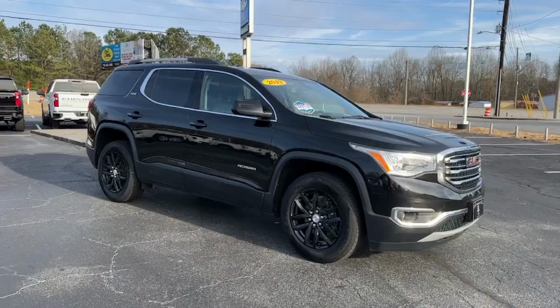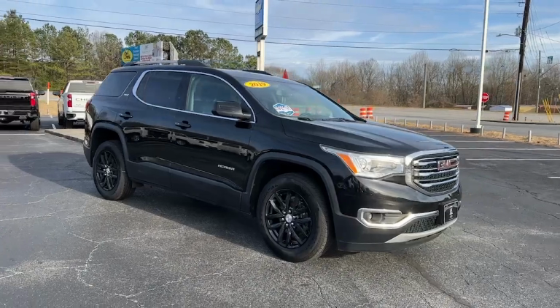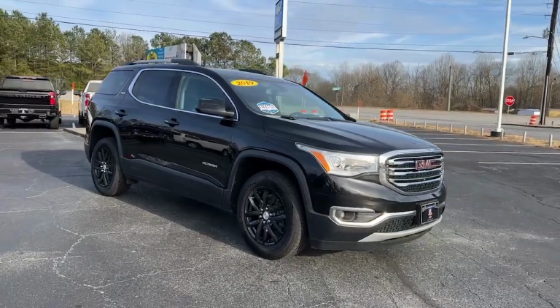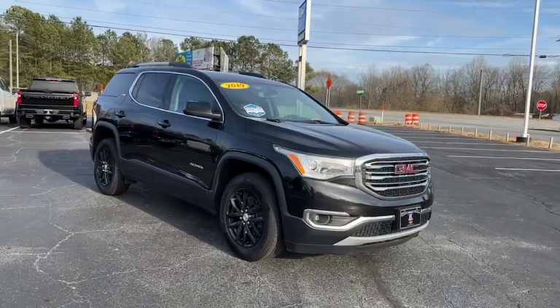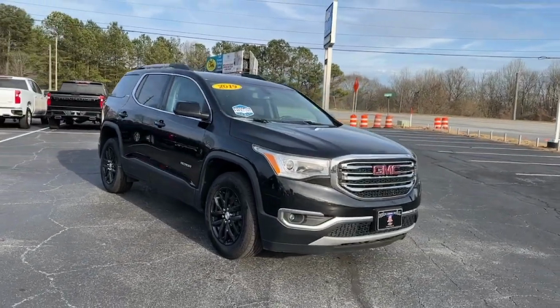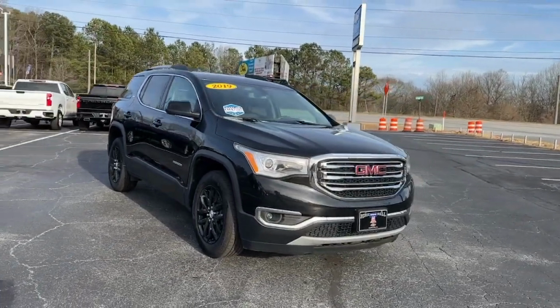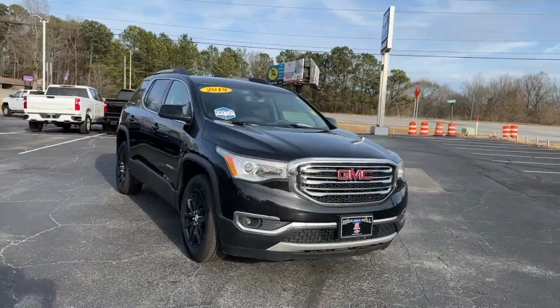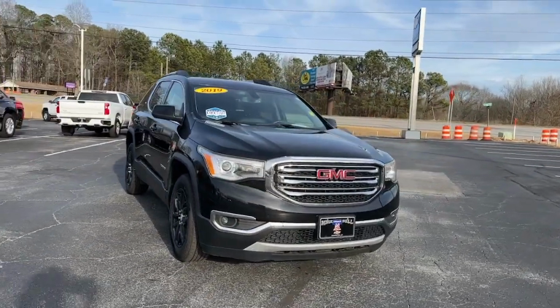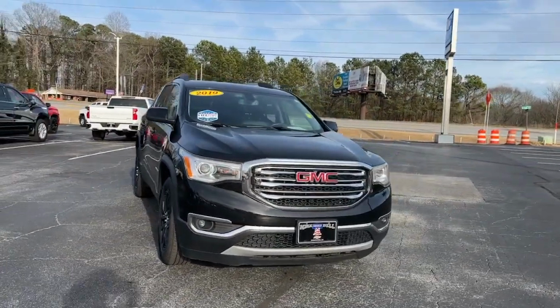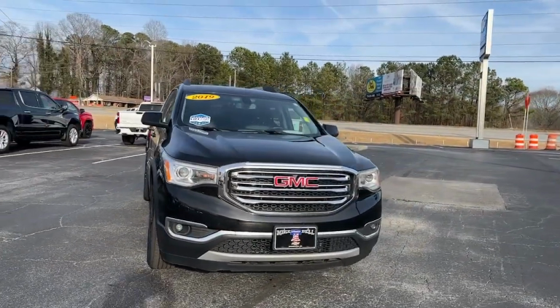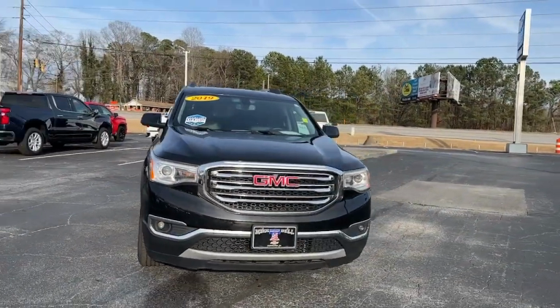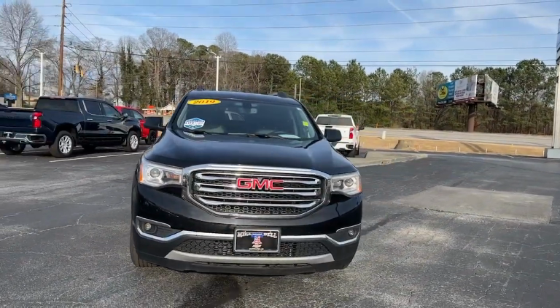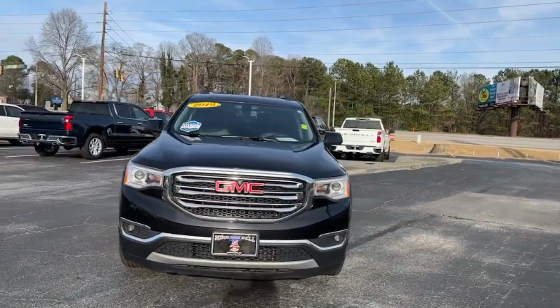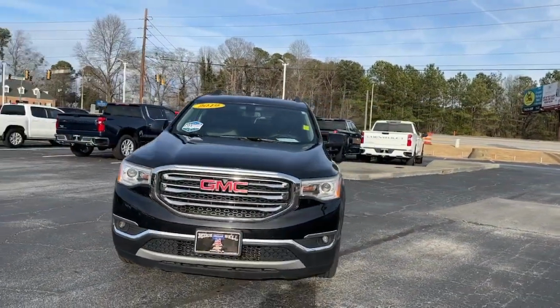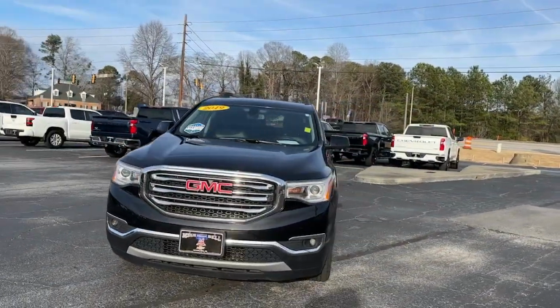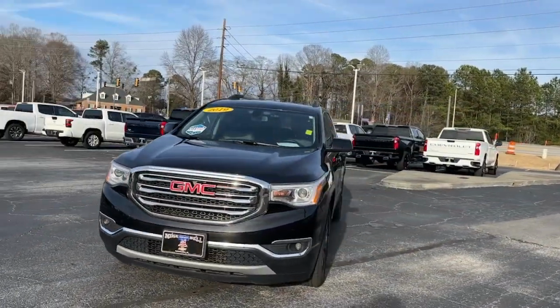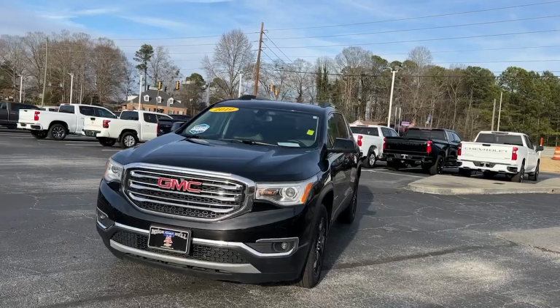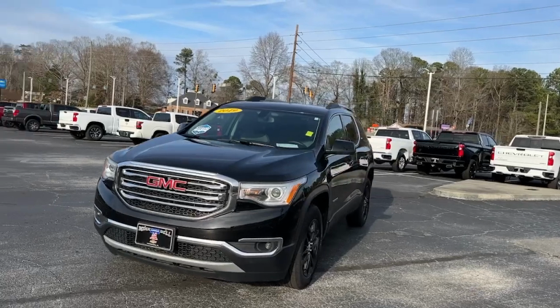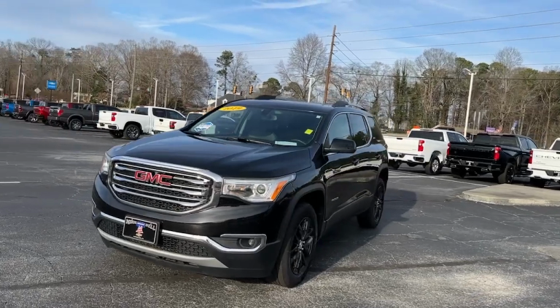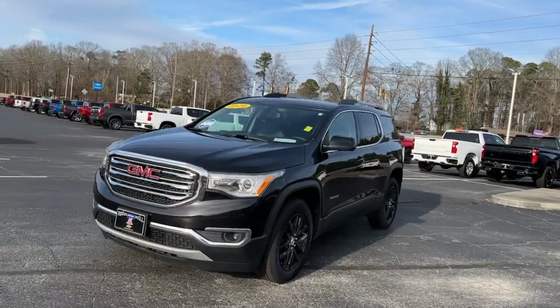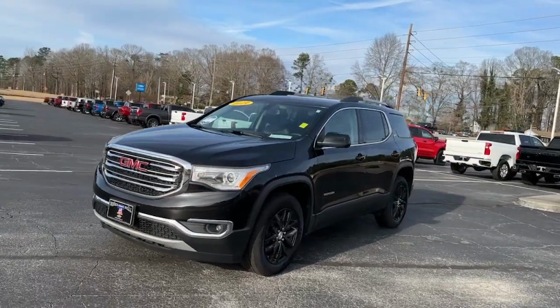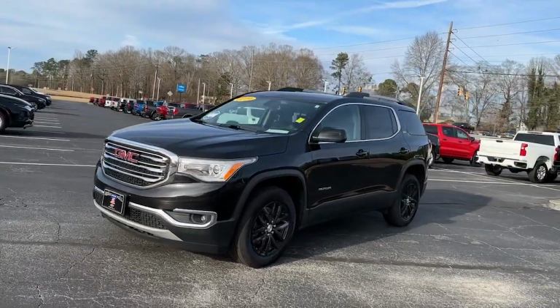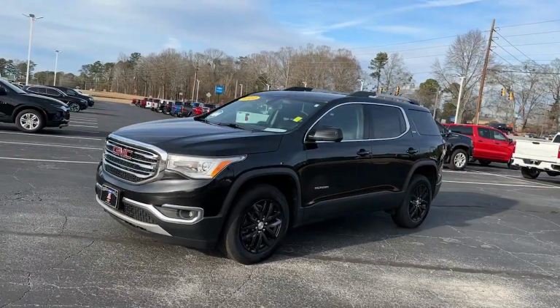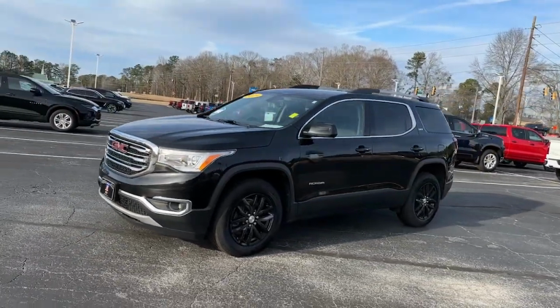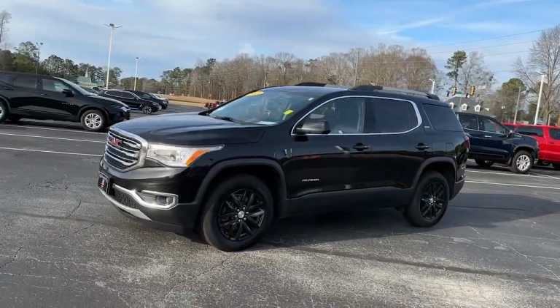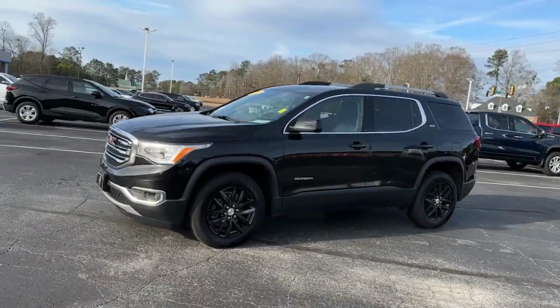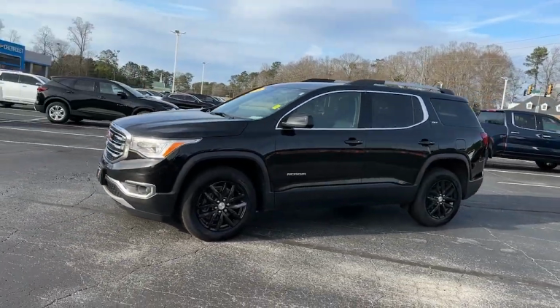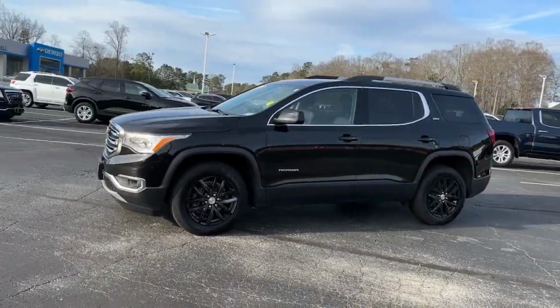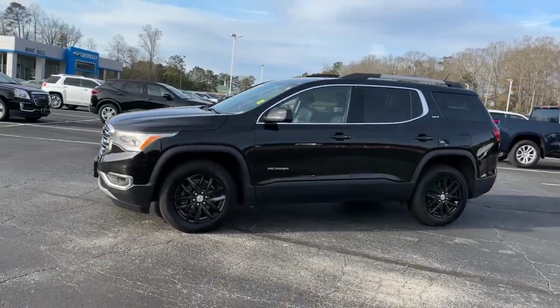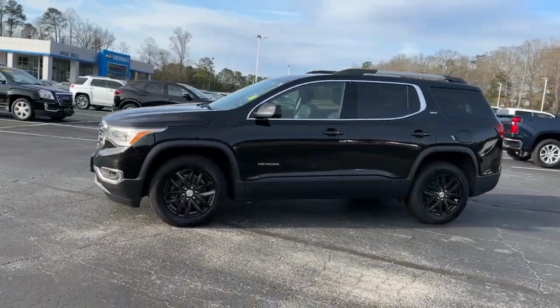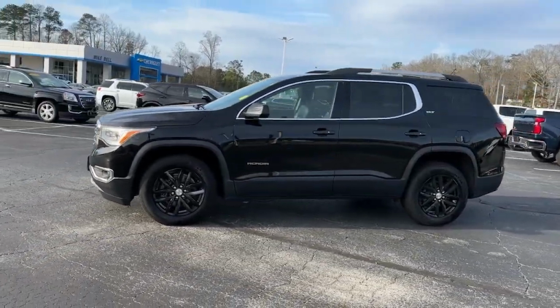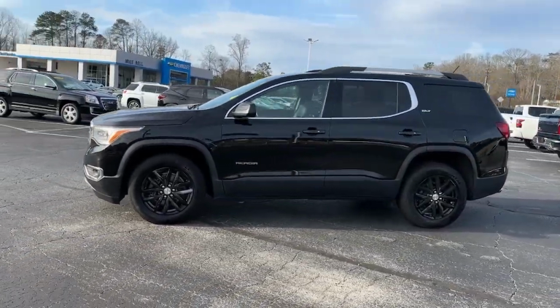You'll have love at first sight with the 2019 GMC Acadia. This vehicle is an outstanding buy with fewer than 90,000 miles on the odometer.